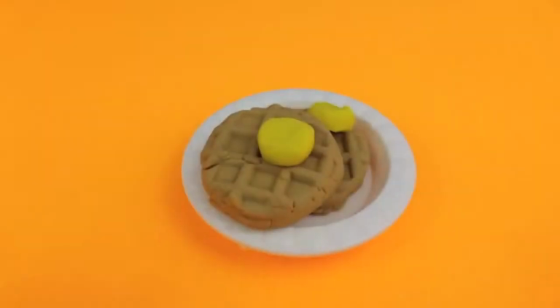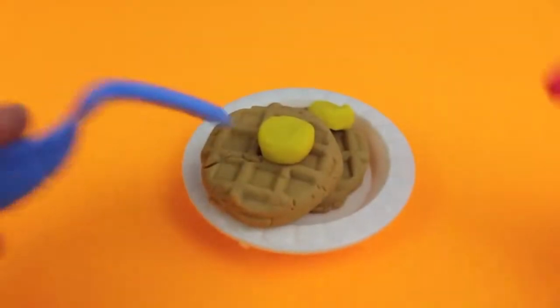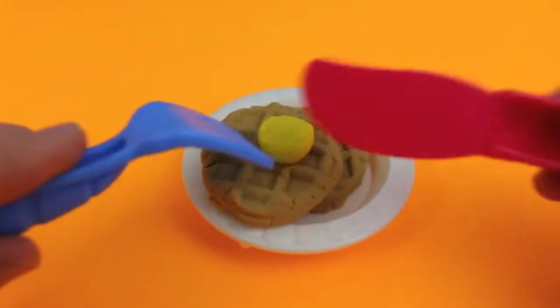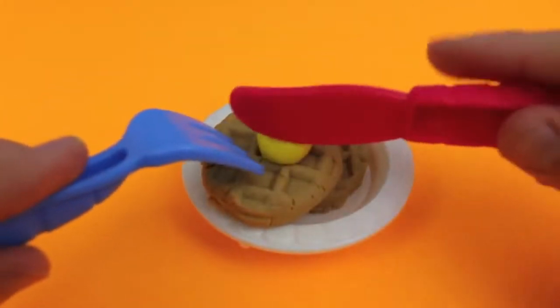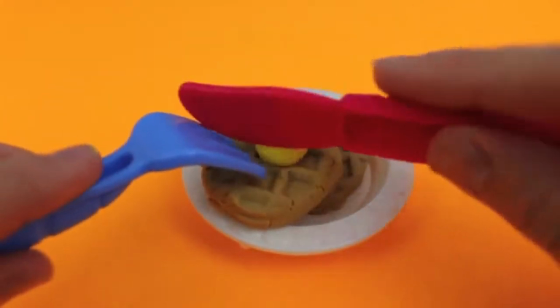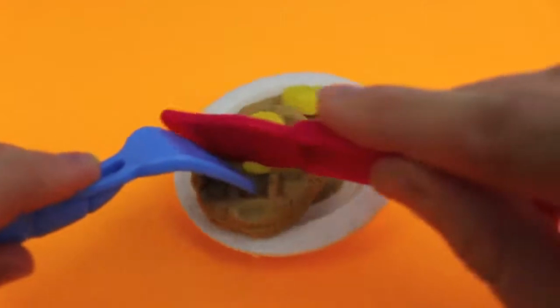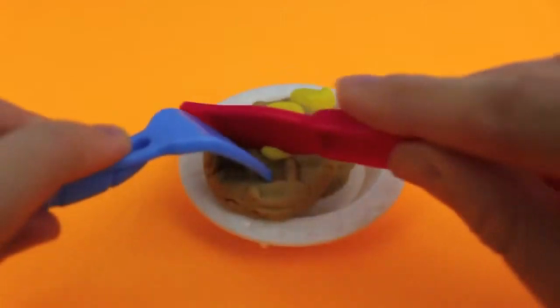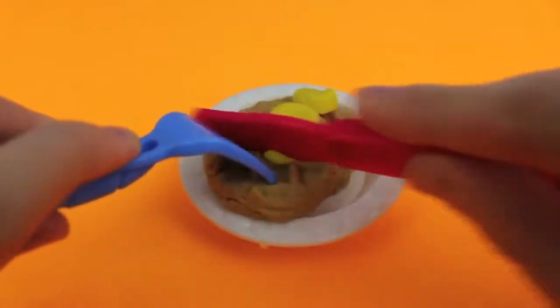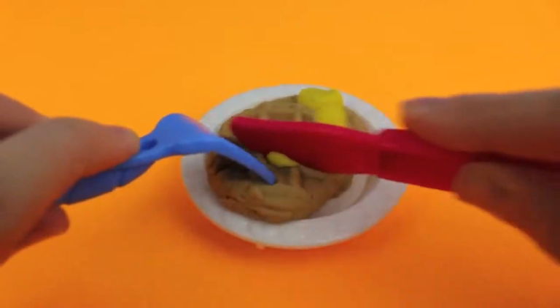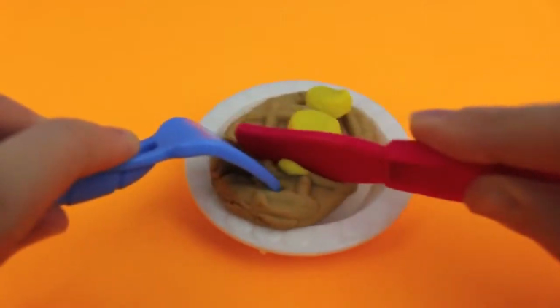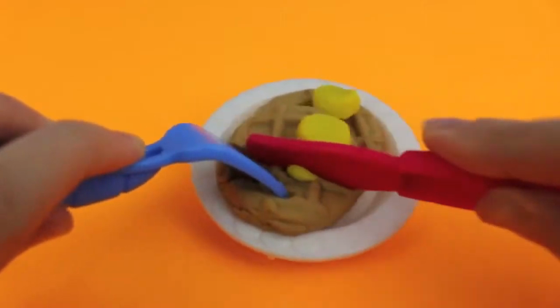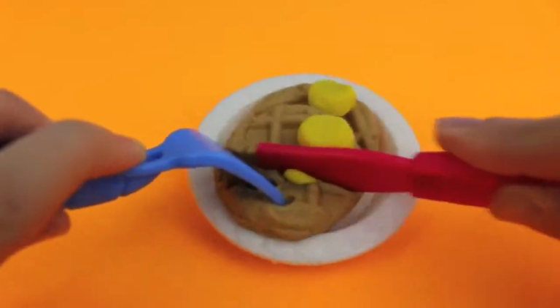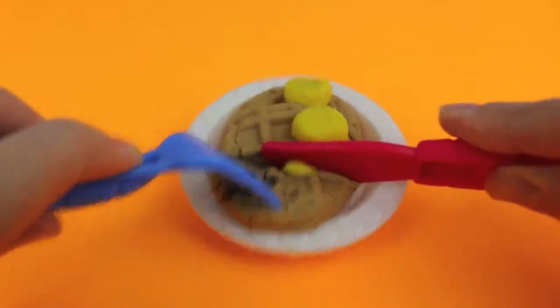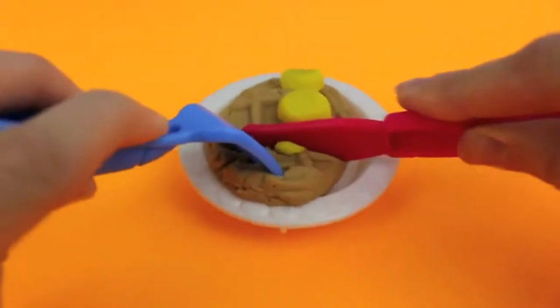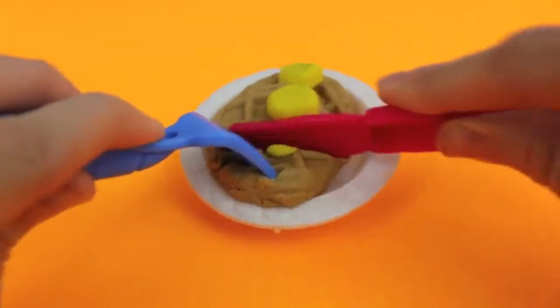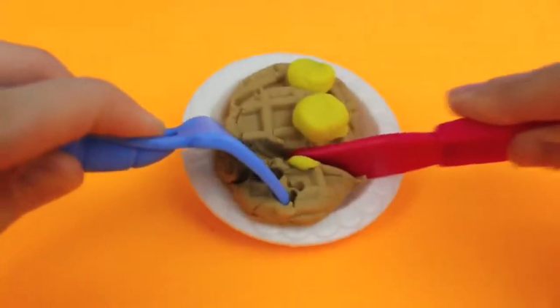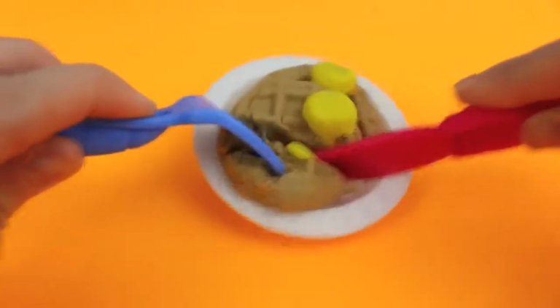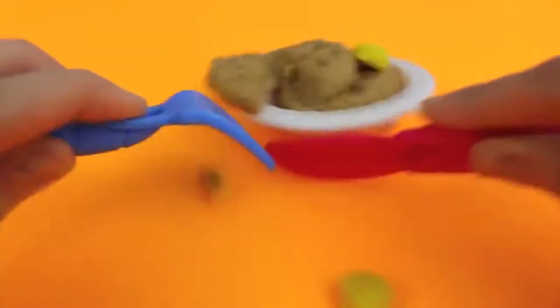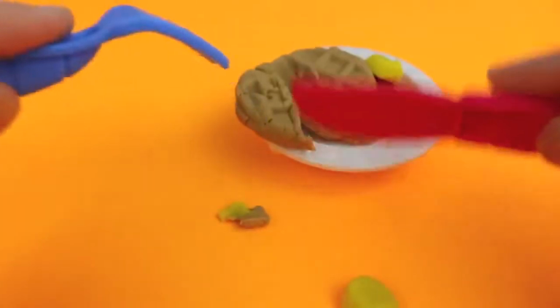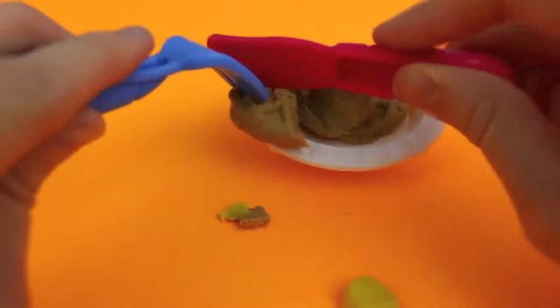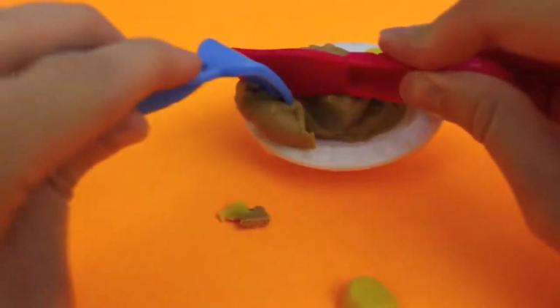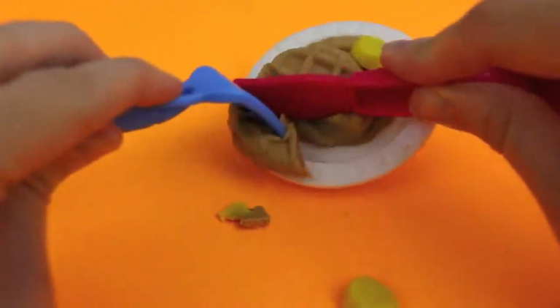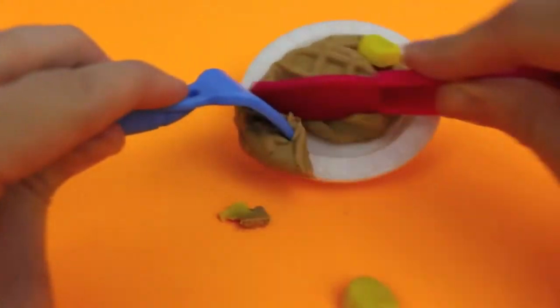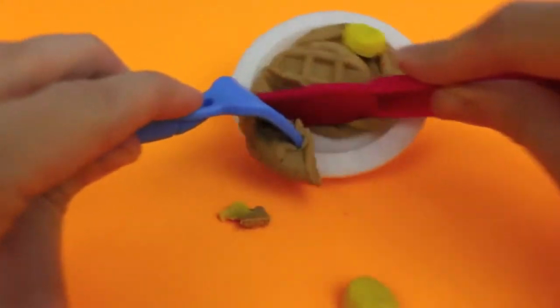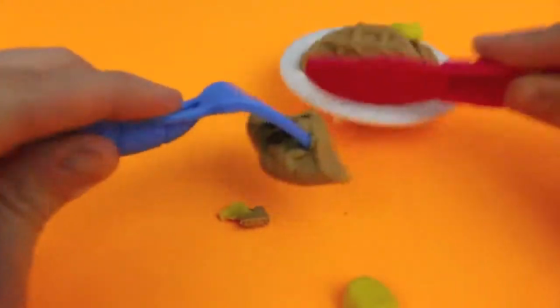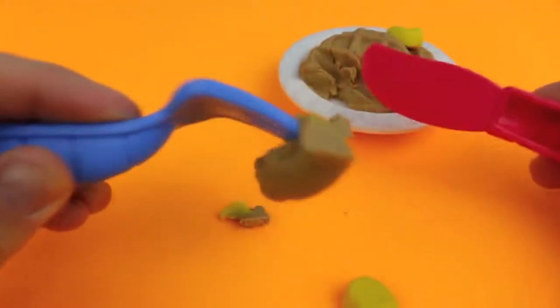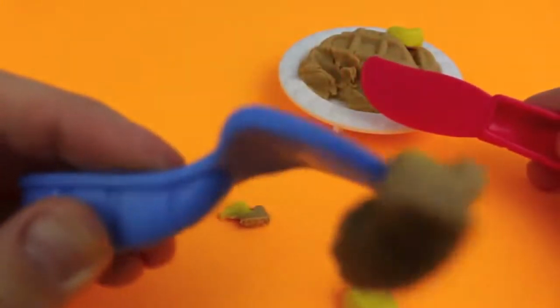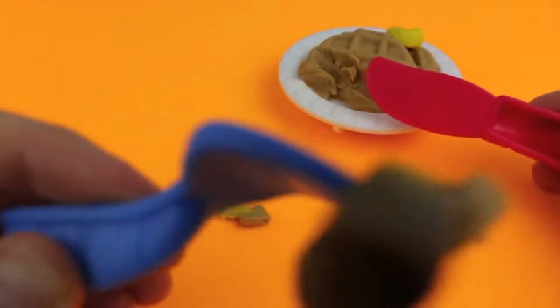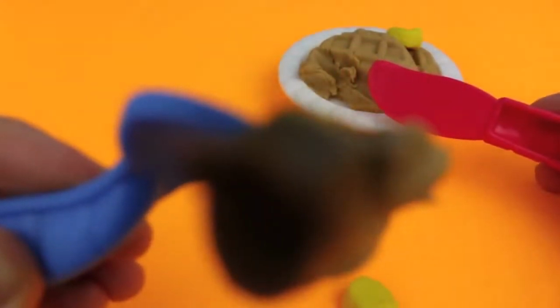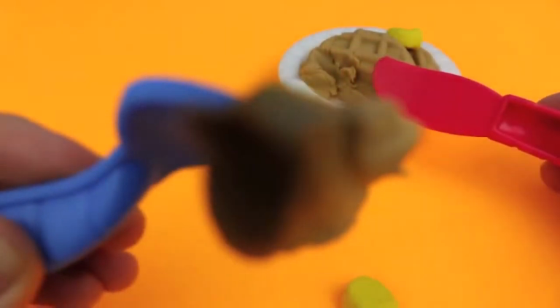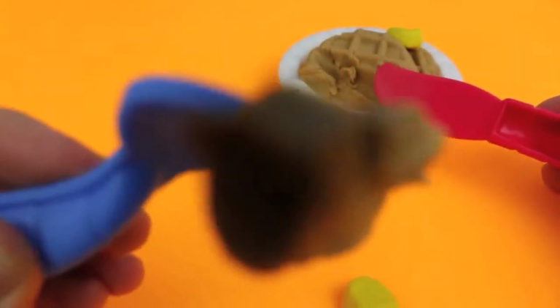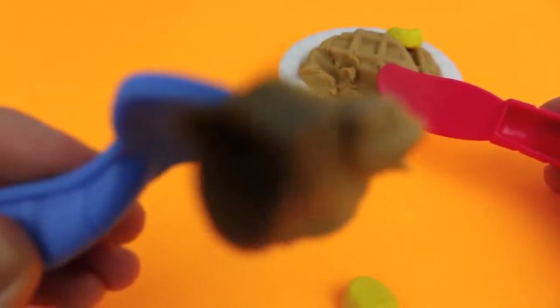Now we can add the butter to our waffles. These waffles look pretty tasty. I'm going to grab my Play-Doh knife and fork and we'll test it out. Whoa, it's slippery! Okay, let's grab that piece. Mmm! What do you think?